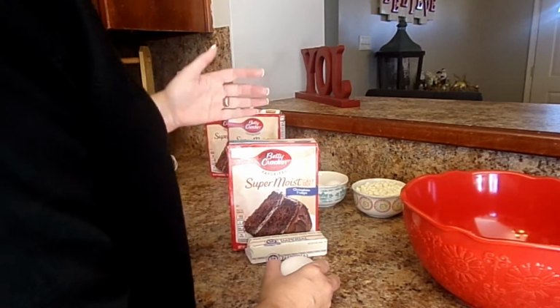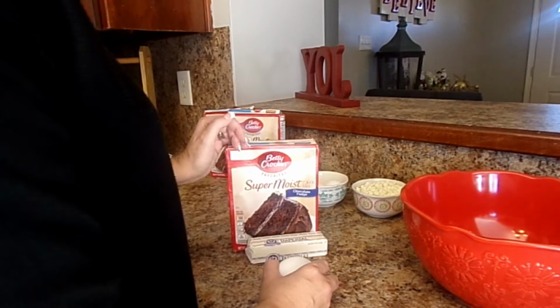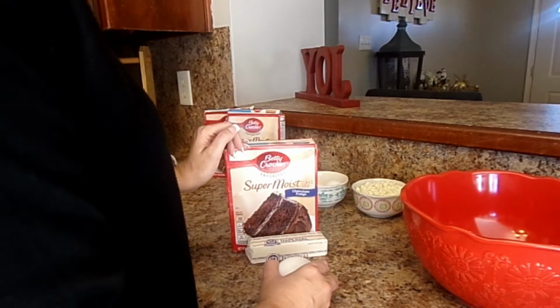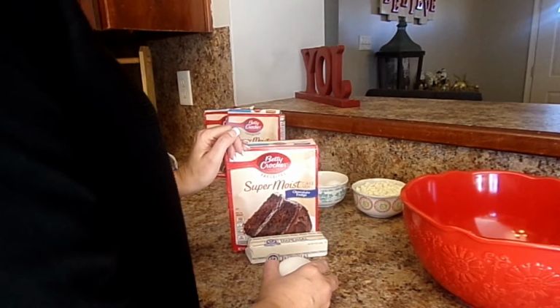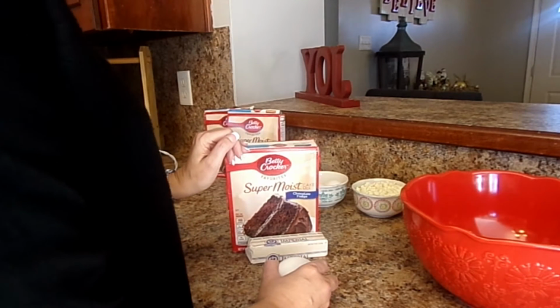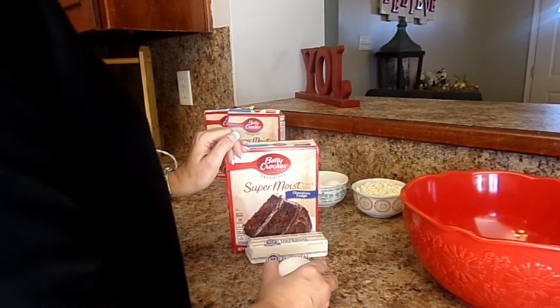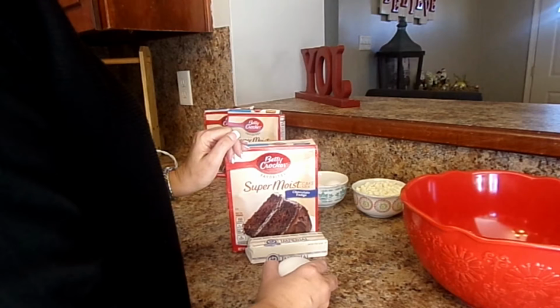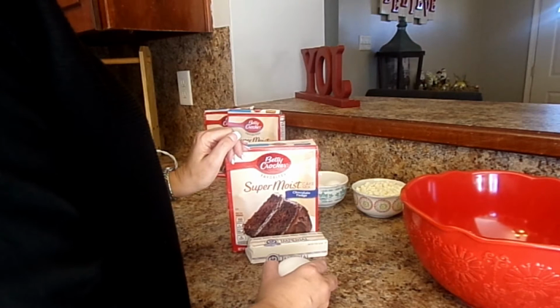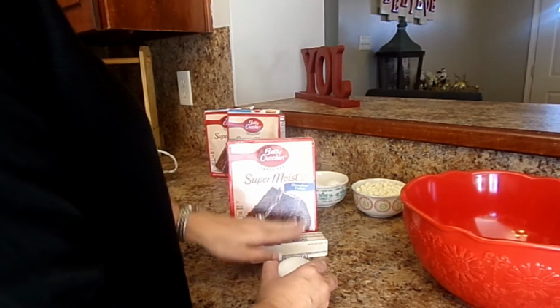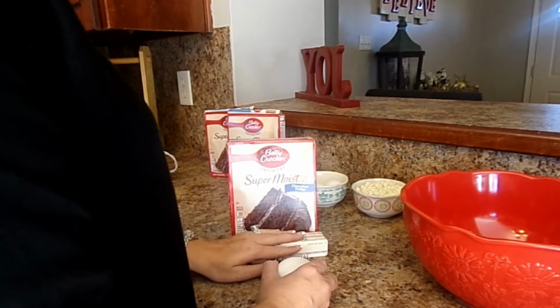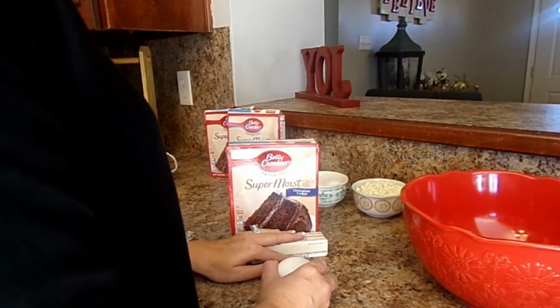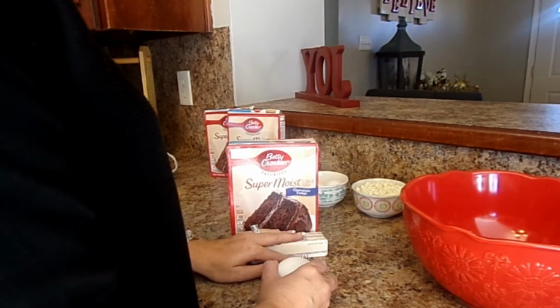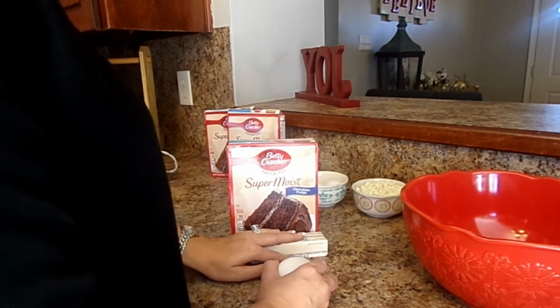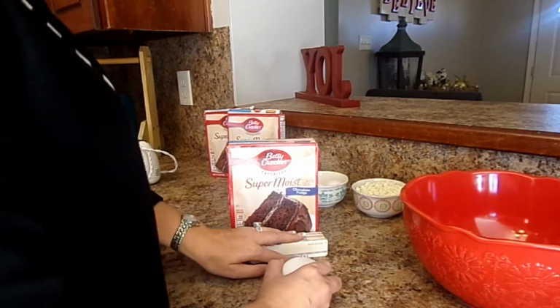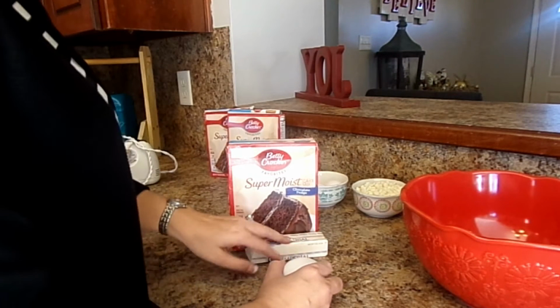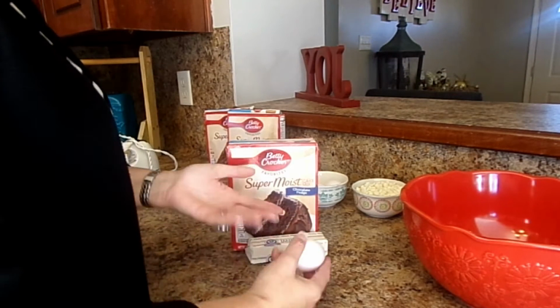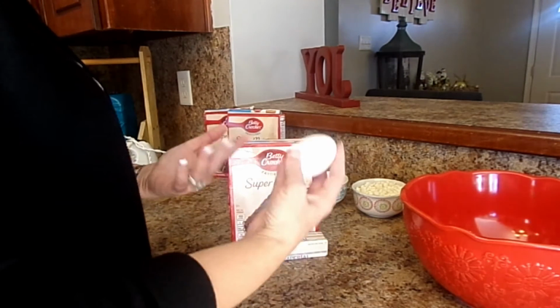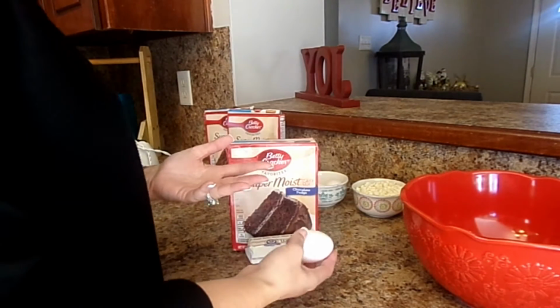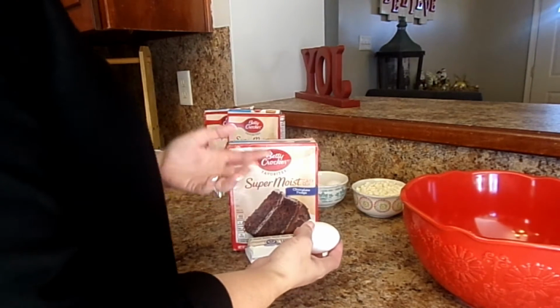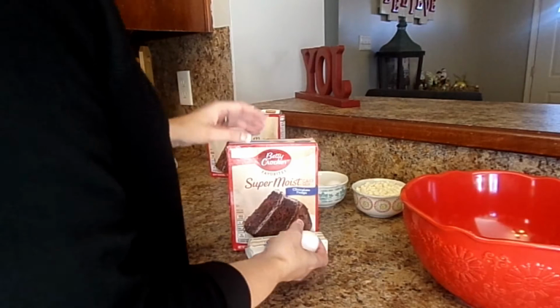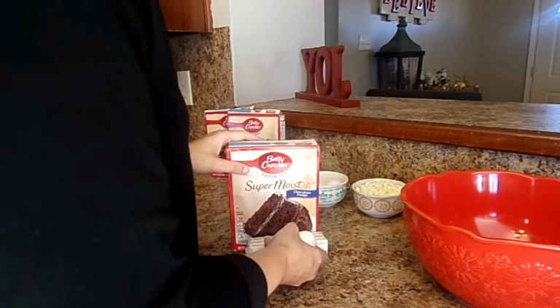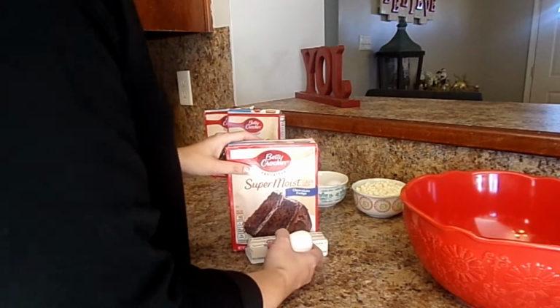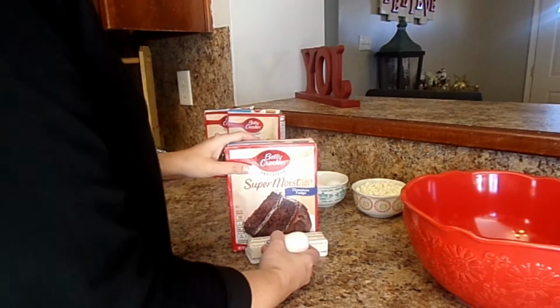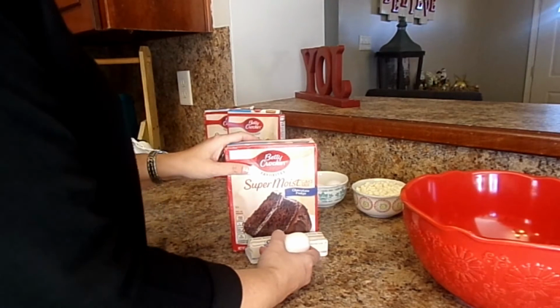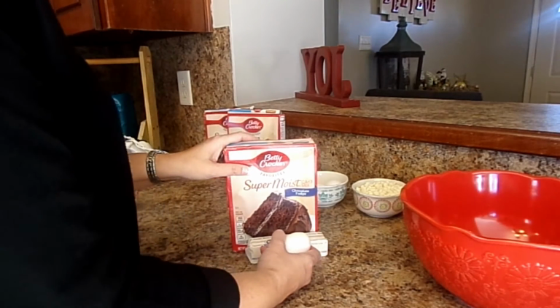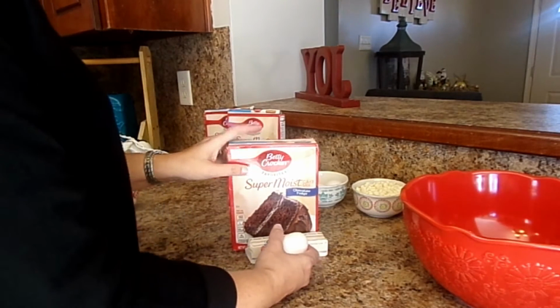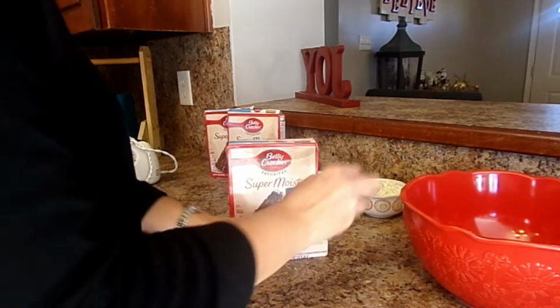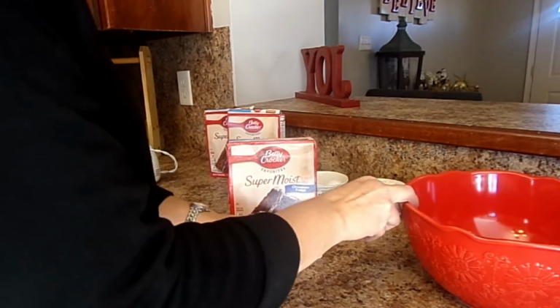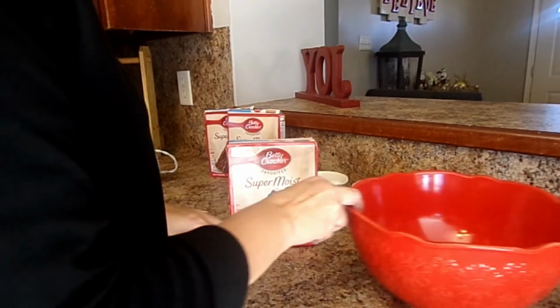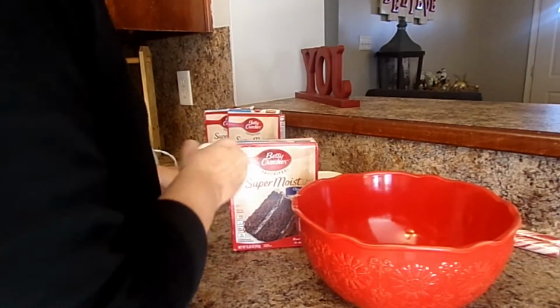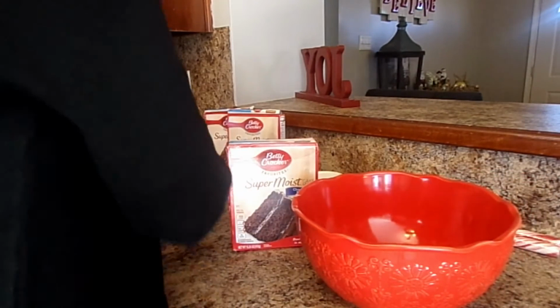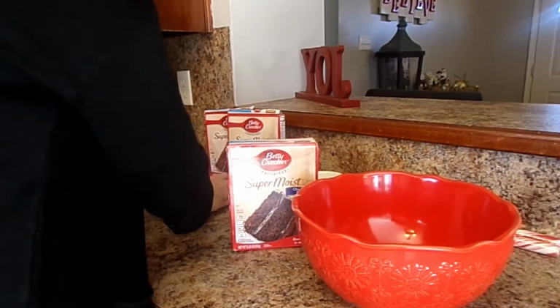A cake mix is like a buck twenty, and you can buy the butter for maybe two bucks and a dozen eggs, so you can really afford to give out yummy Christmas baked goods with this recipe.